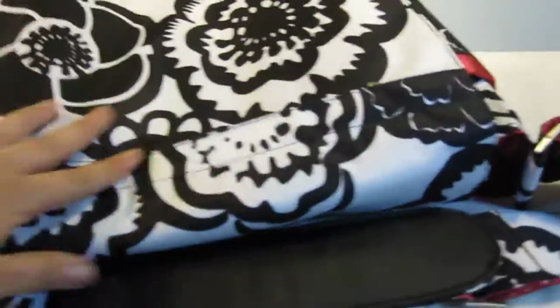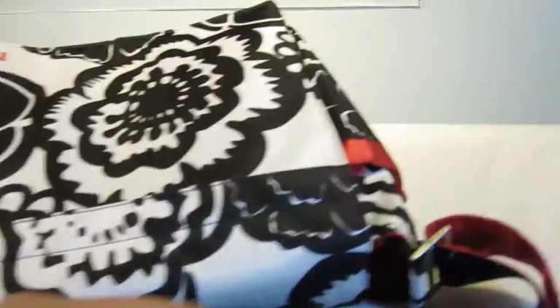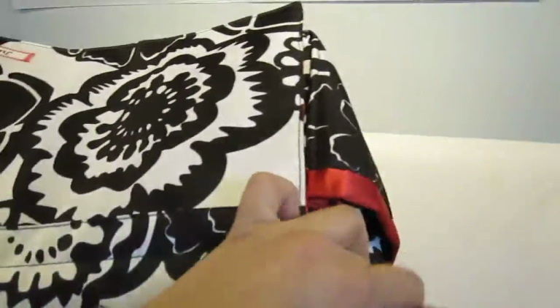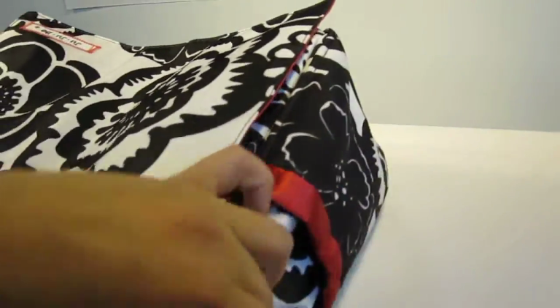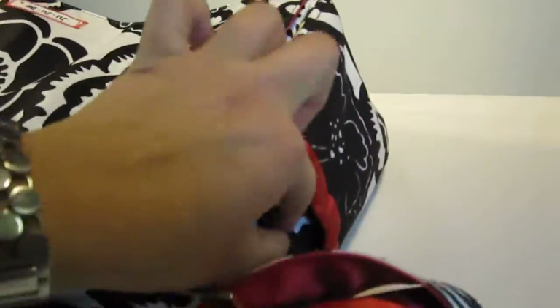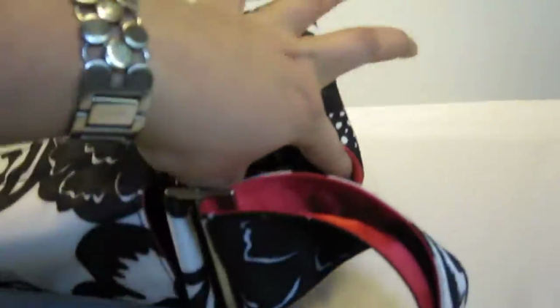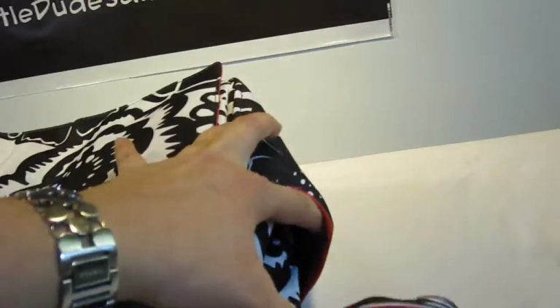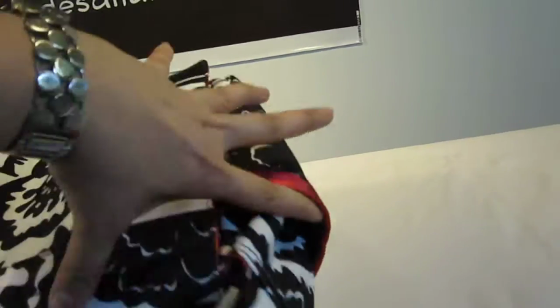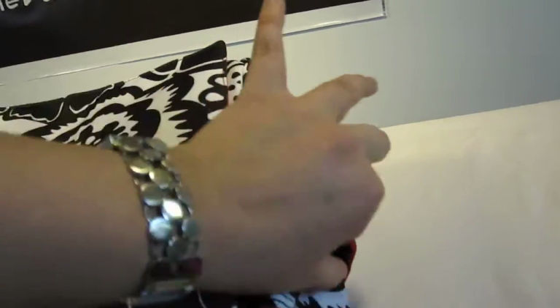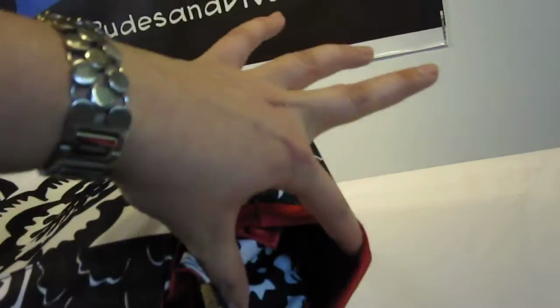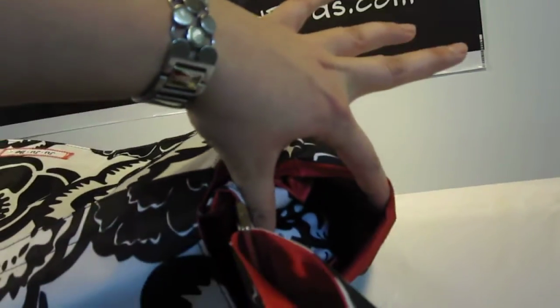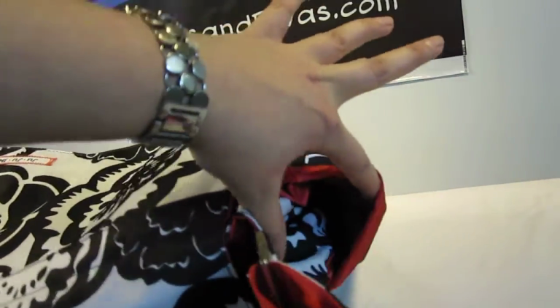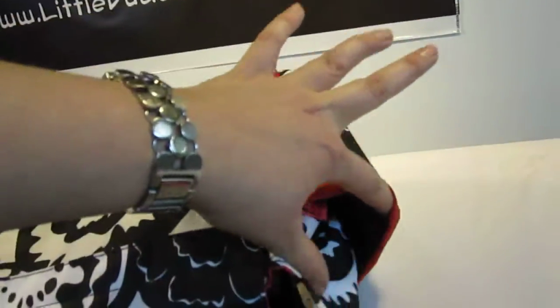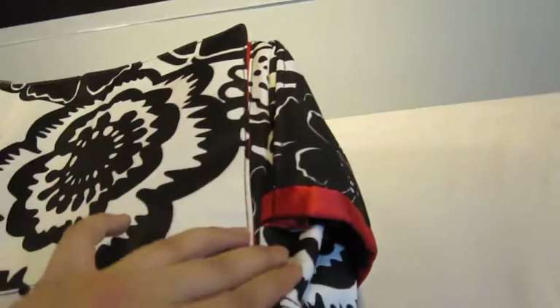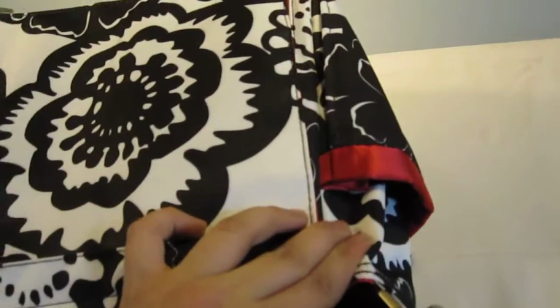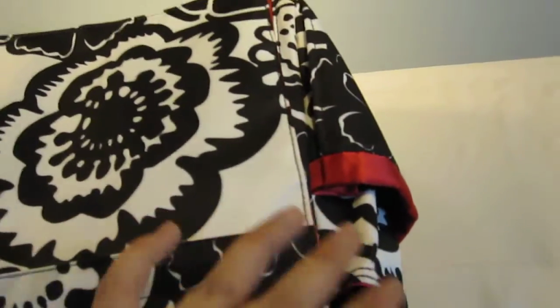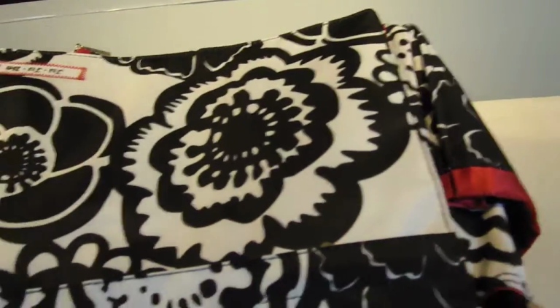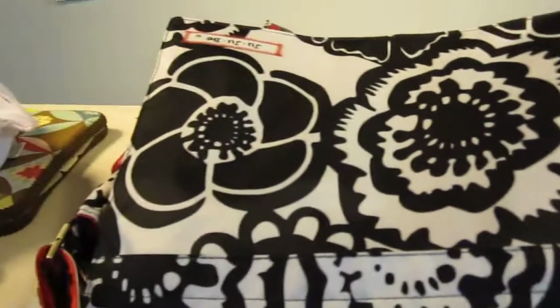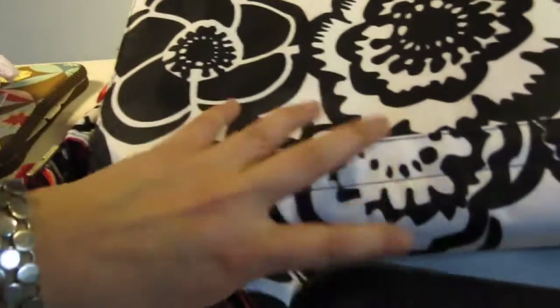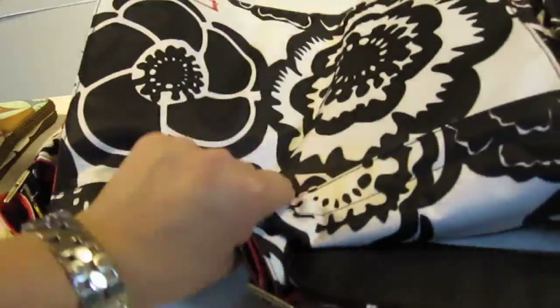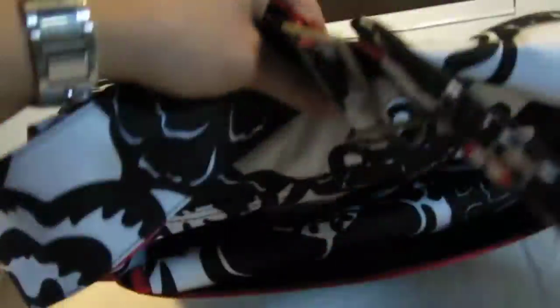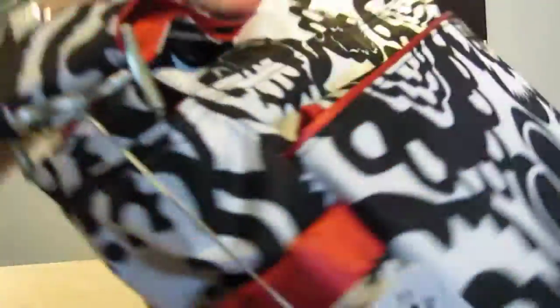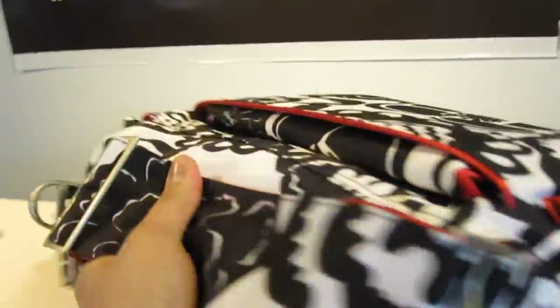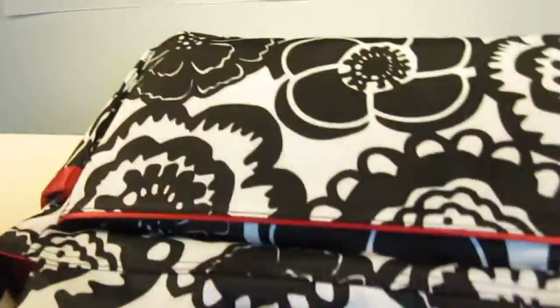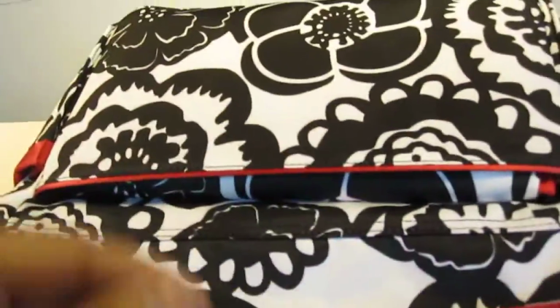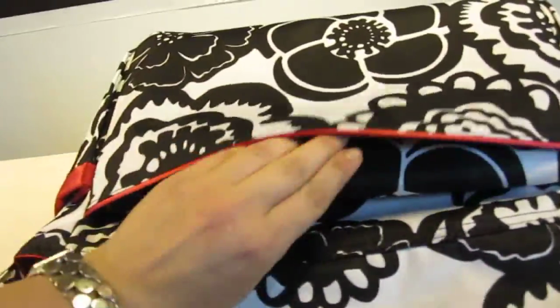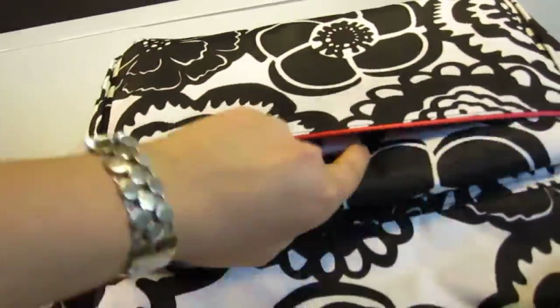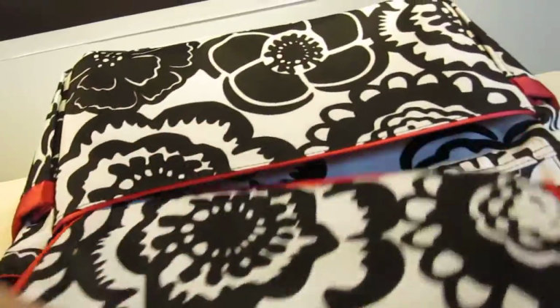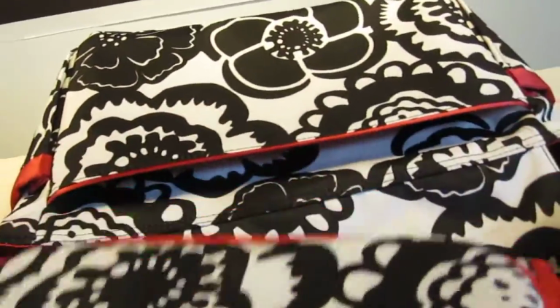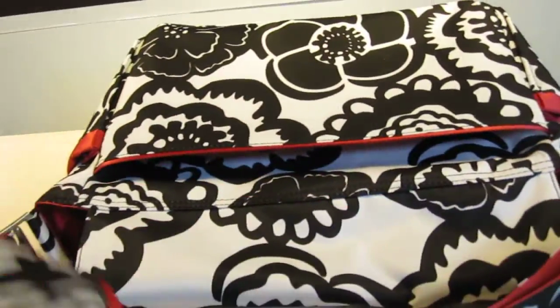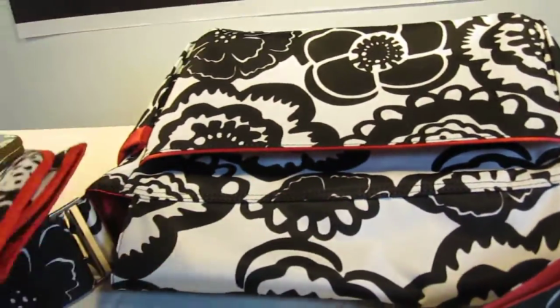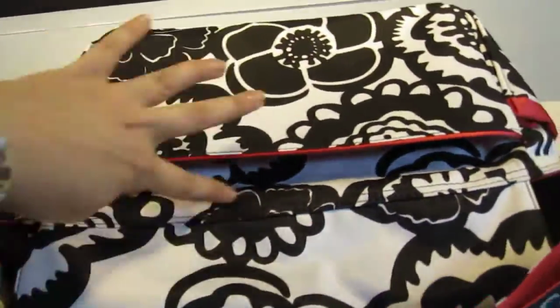Next, you have the two side pockets — I know it's a little difficult to see, but just to give you a little bit of an idea. You've got your back pocket; this is where the changing pad goes.